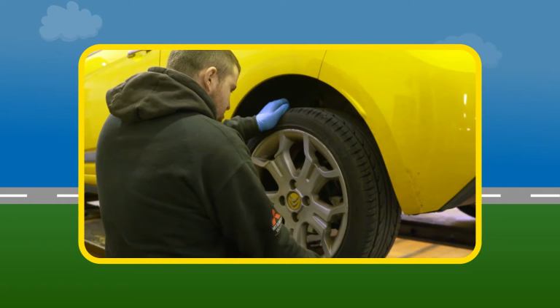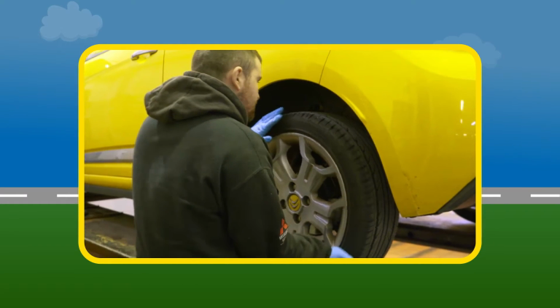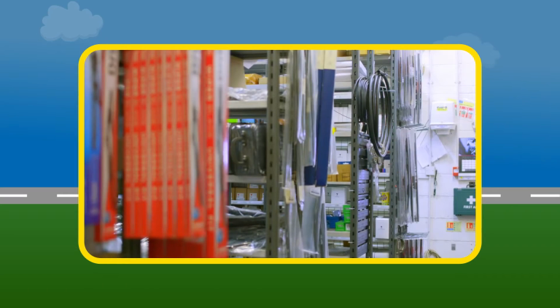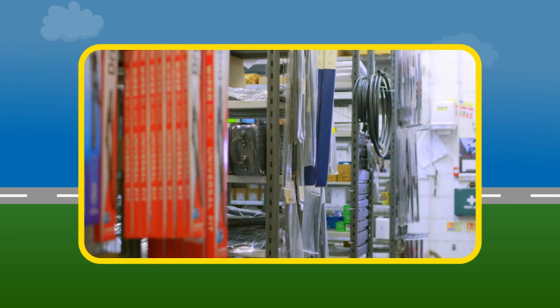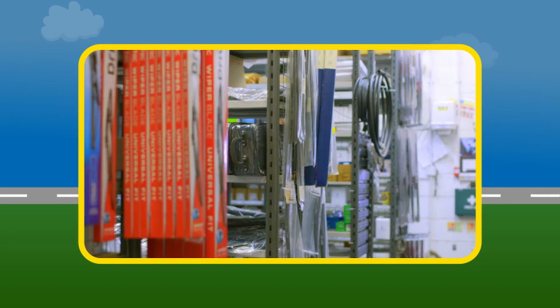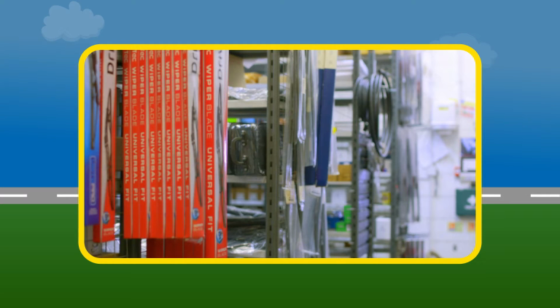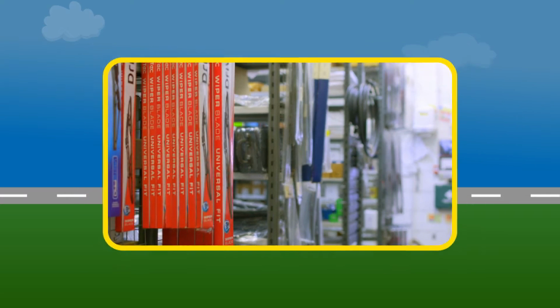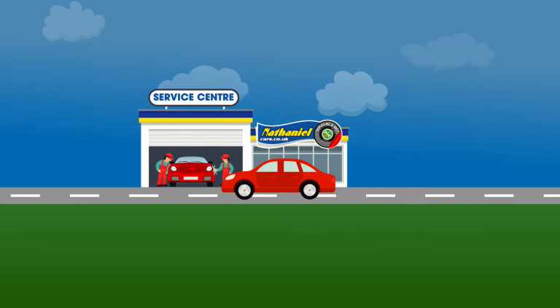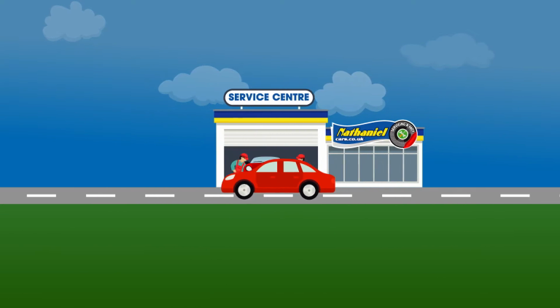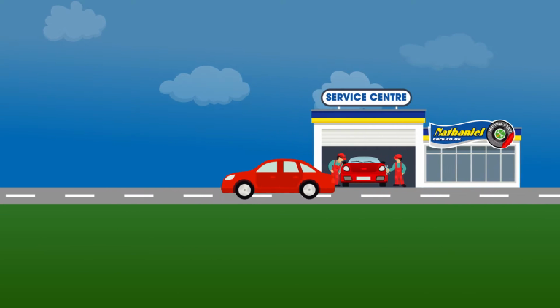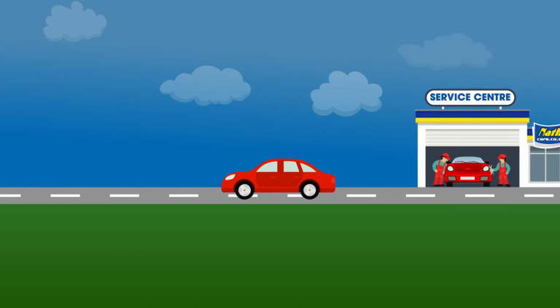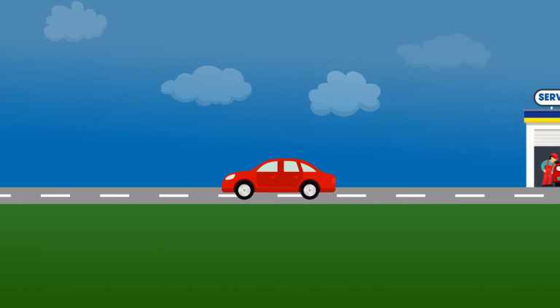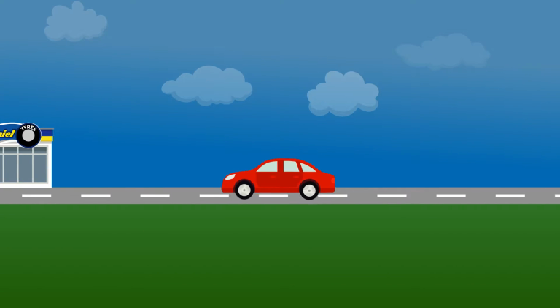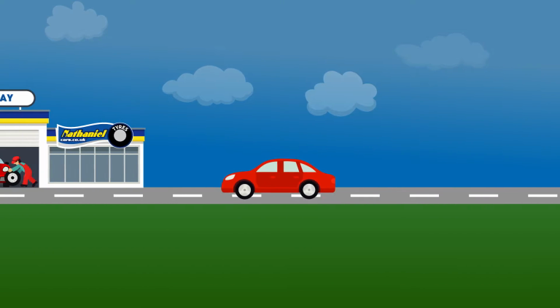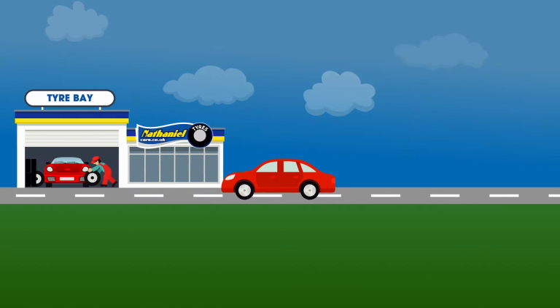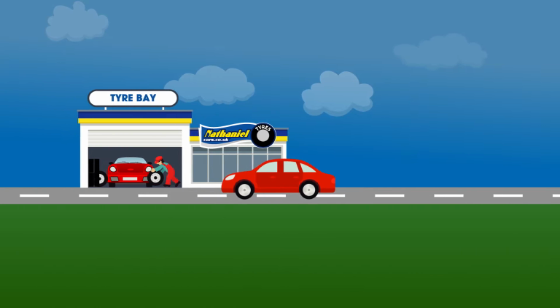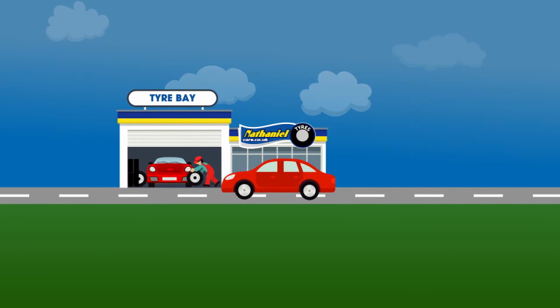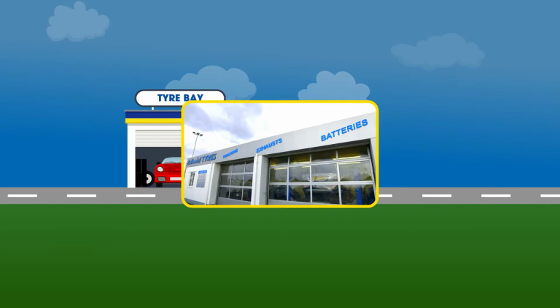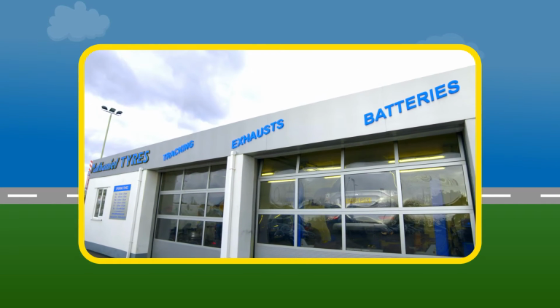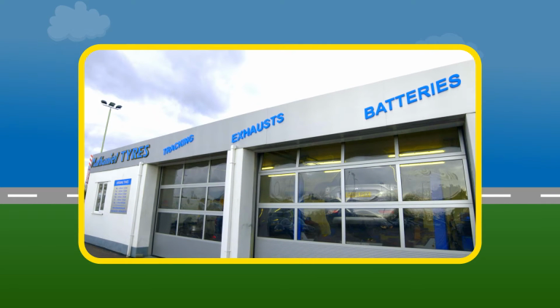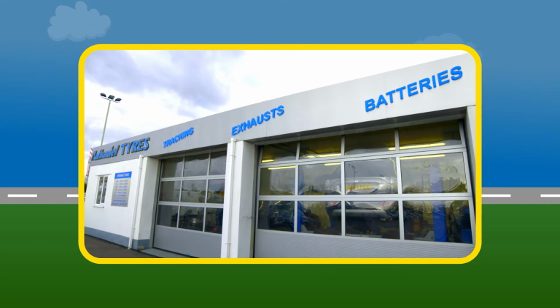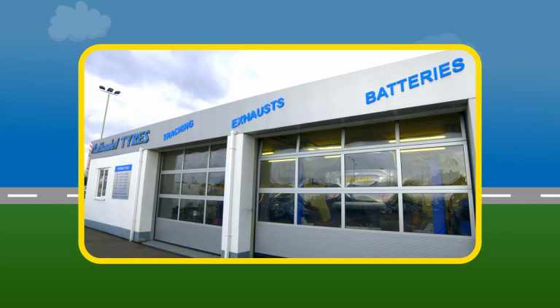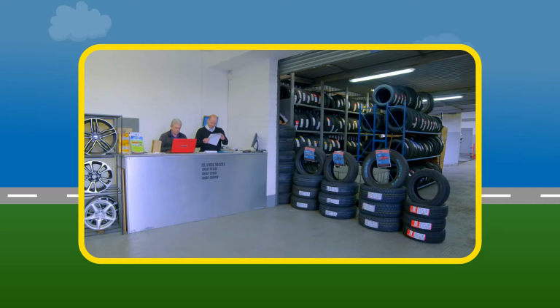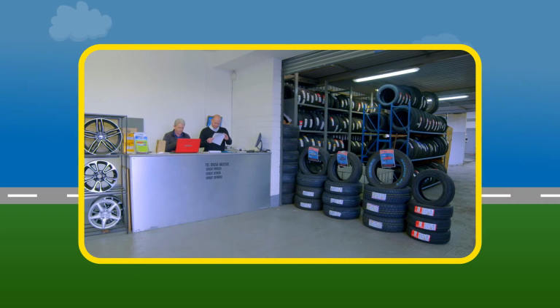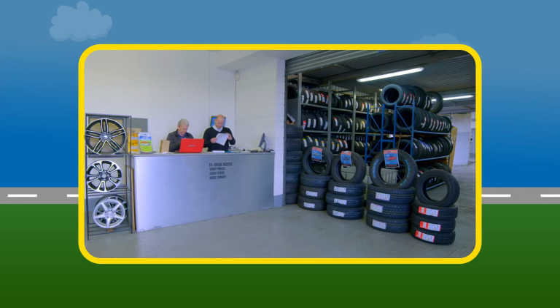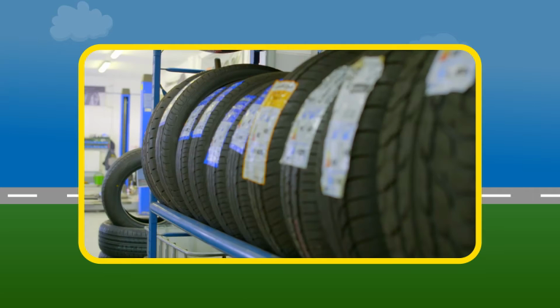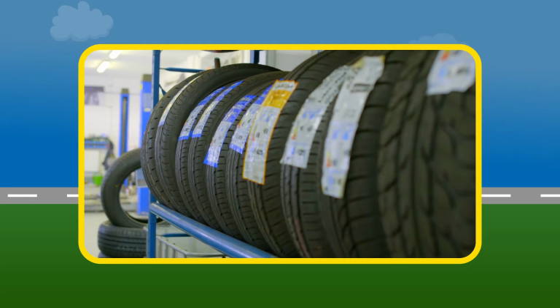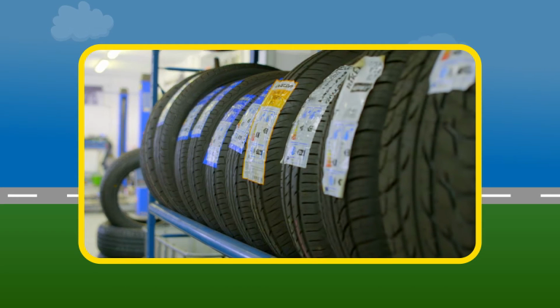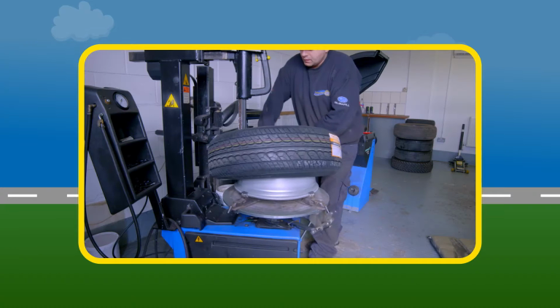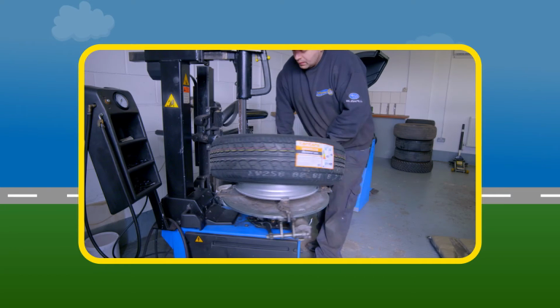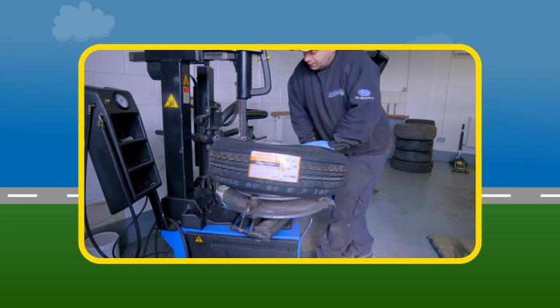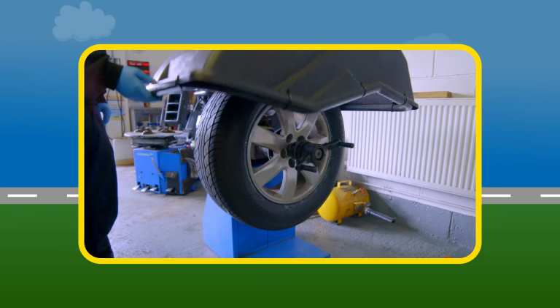There's also a fully stocked parts and accessories centre. When the time comes for new tyres, visit our tyre bay, with a huge range of tyres always in stock and at really great prices.